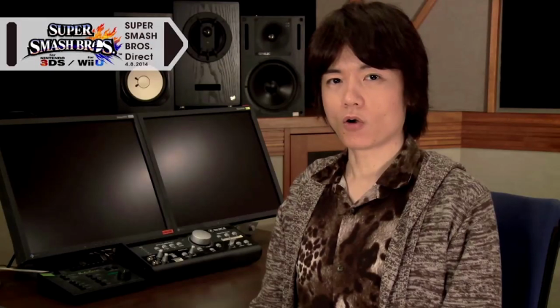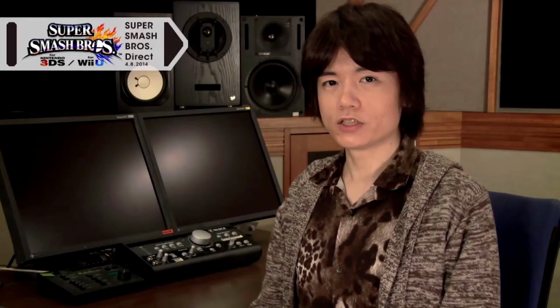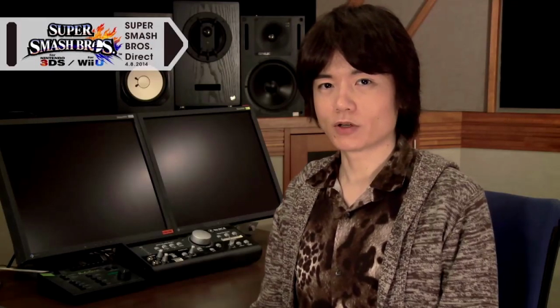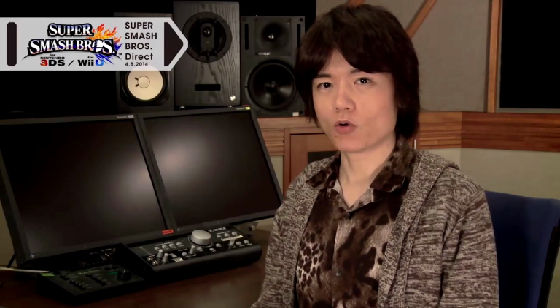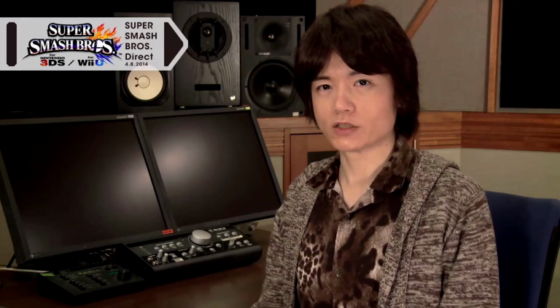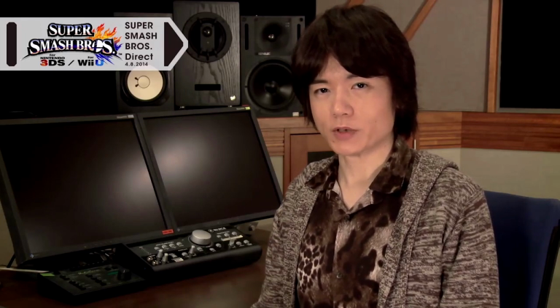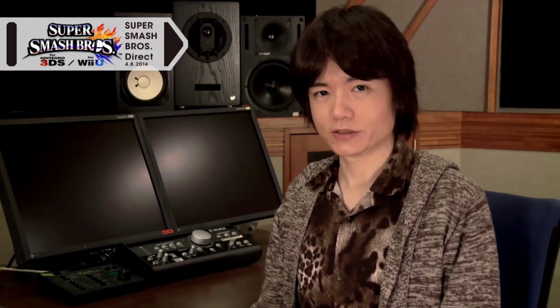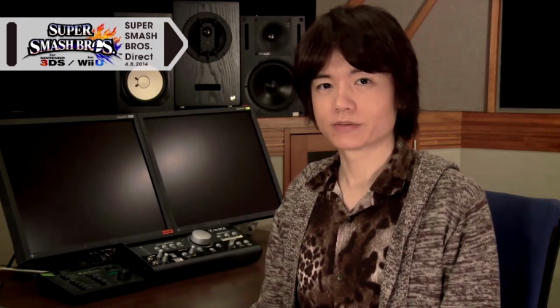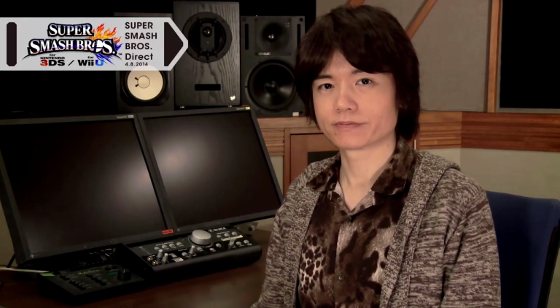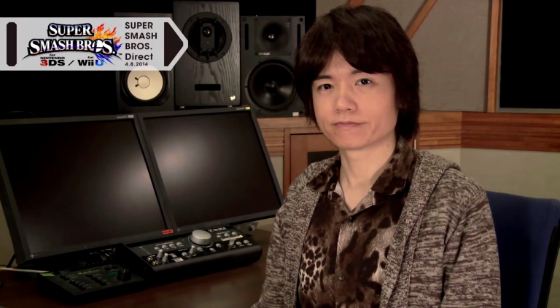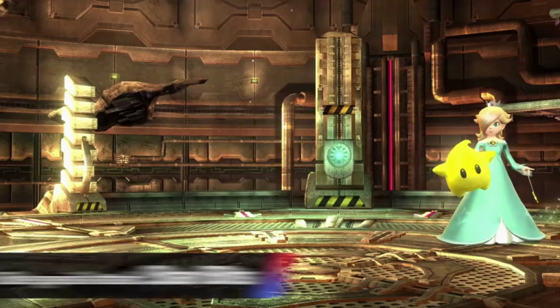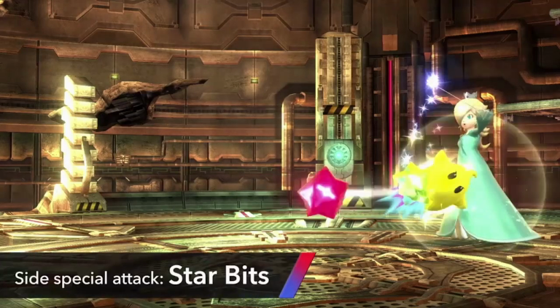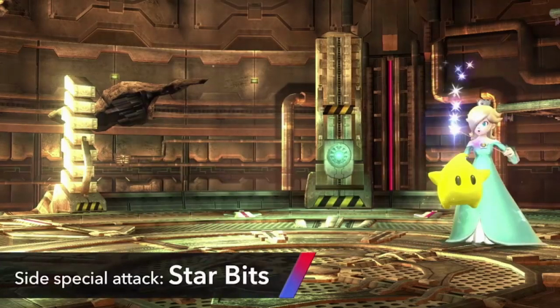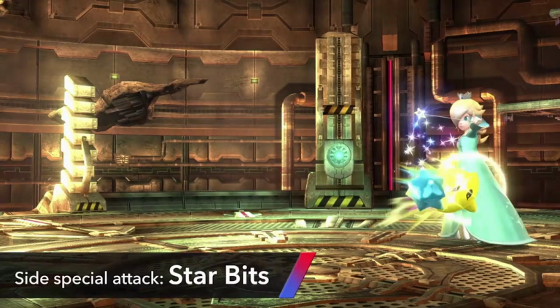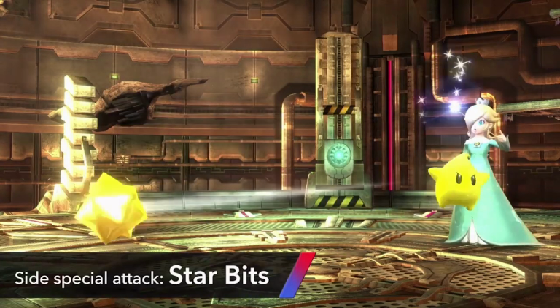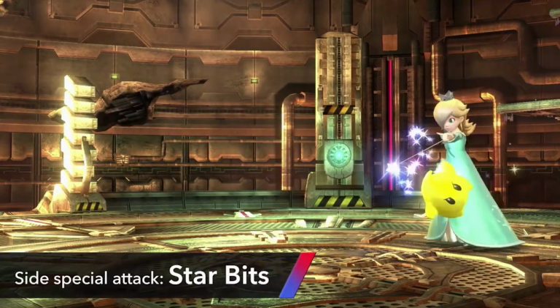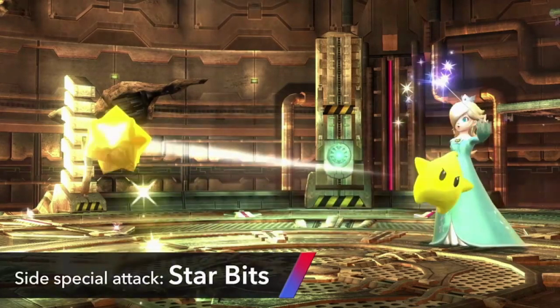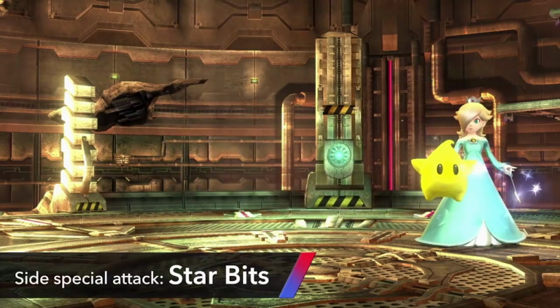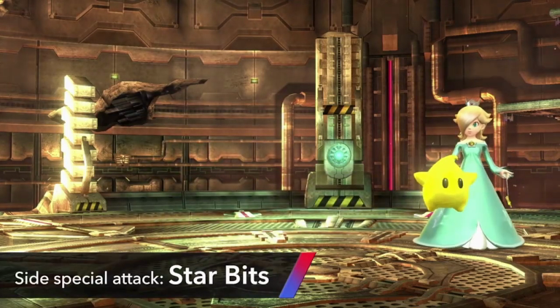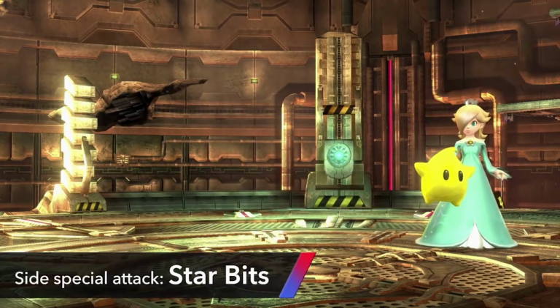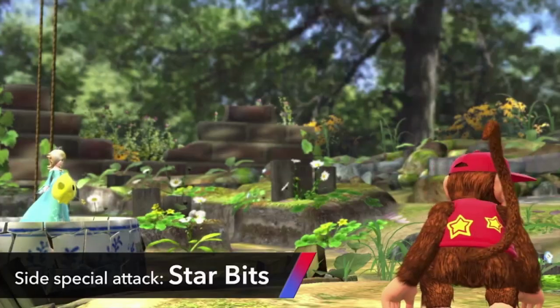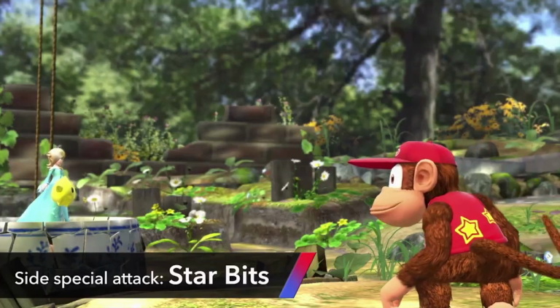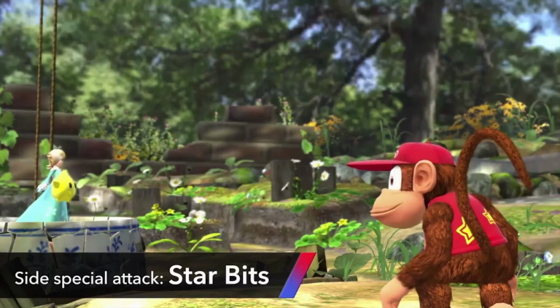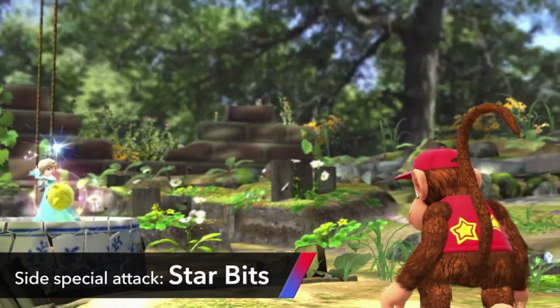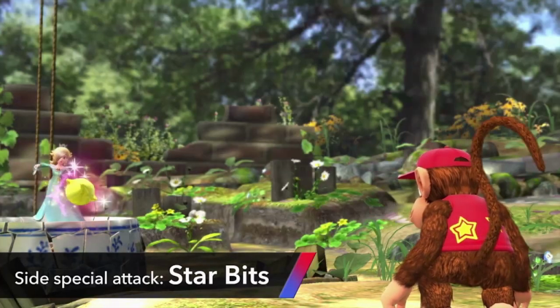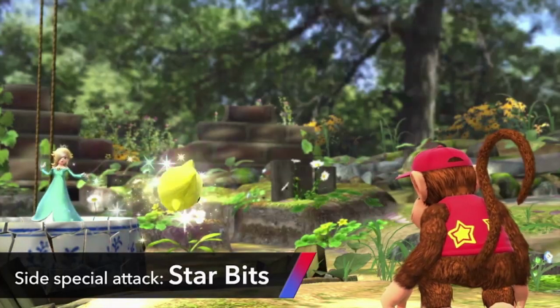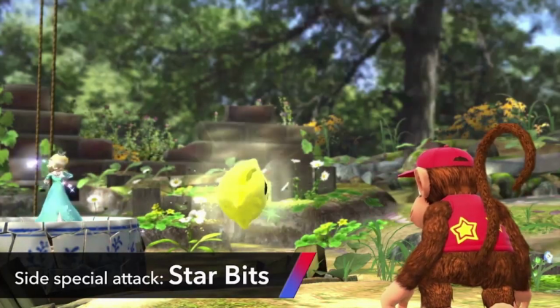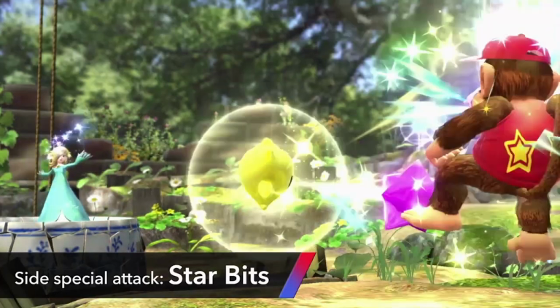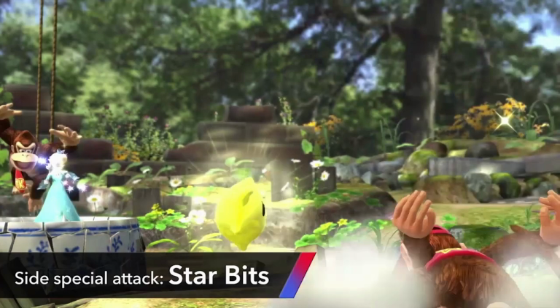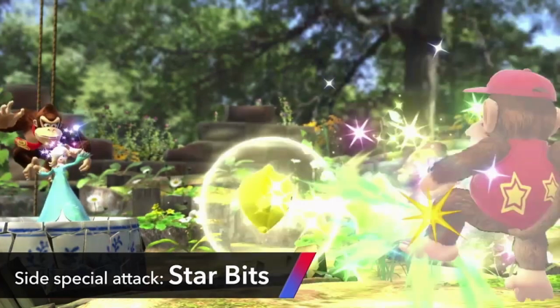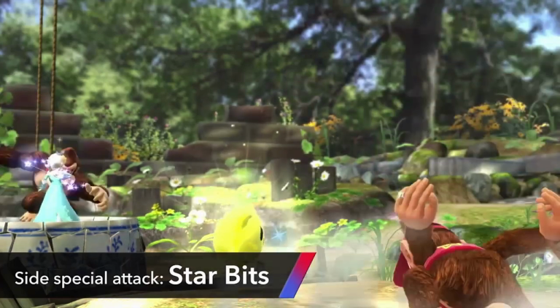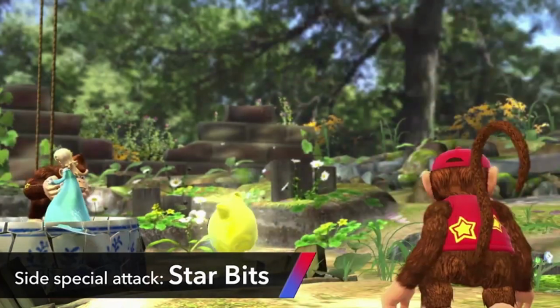Now let me show you some of their moves. The side special attack called Star Bits lets Luma fire a number of projectiles. You can do this when the two are separated, with Rosalina guarding the base, so to speak.